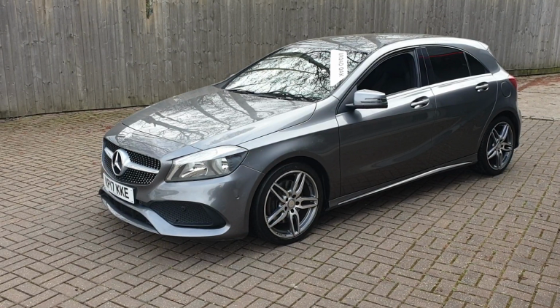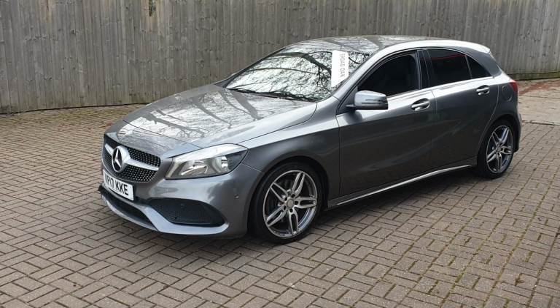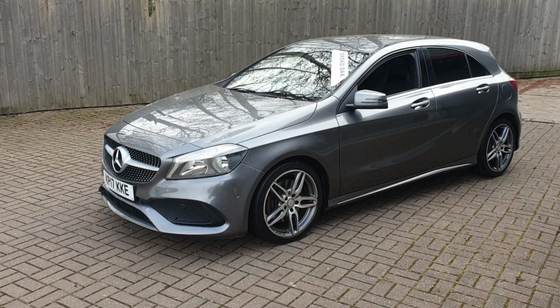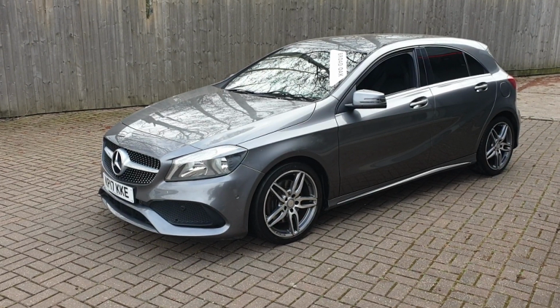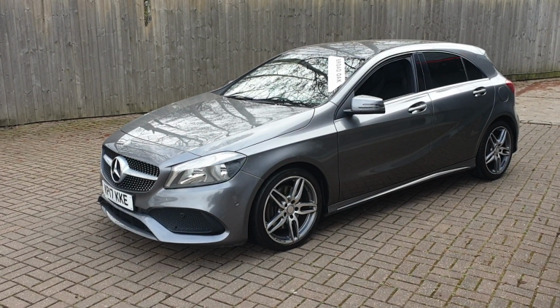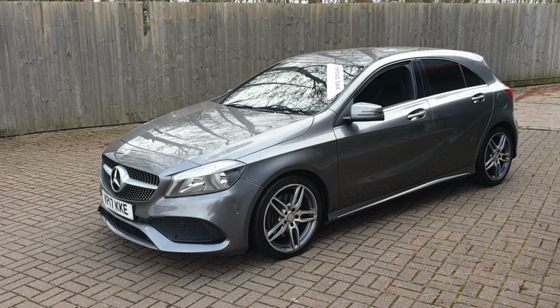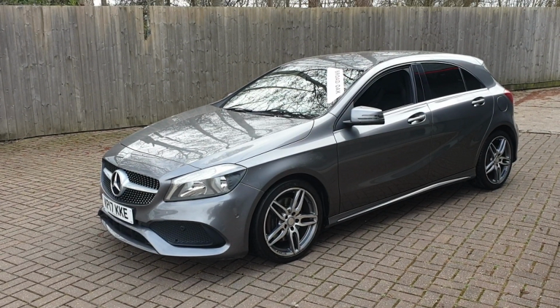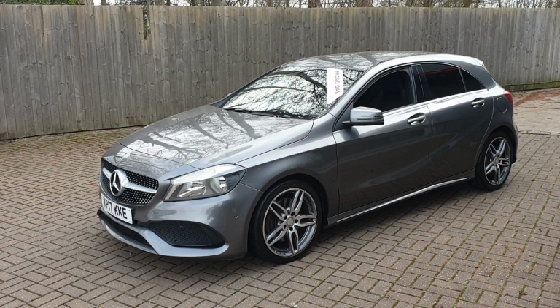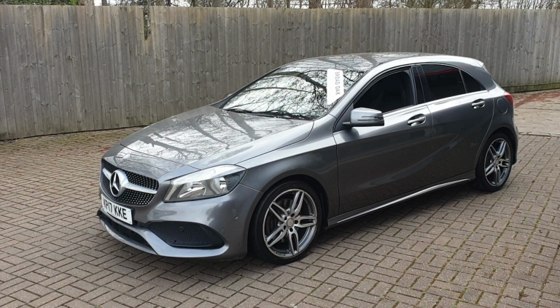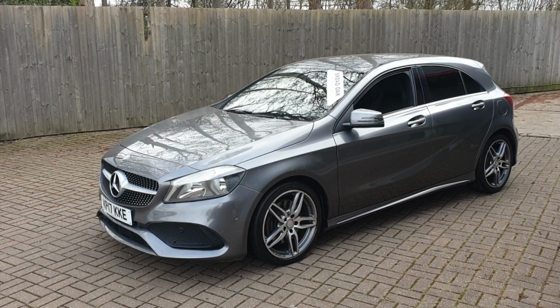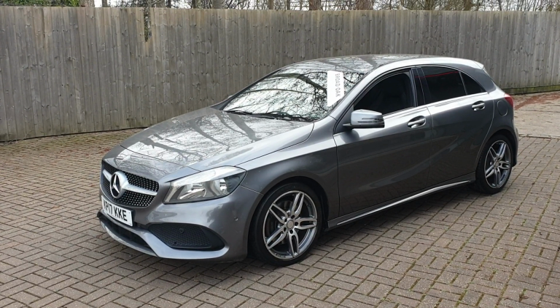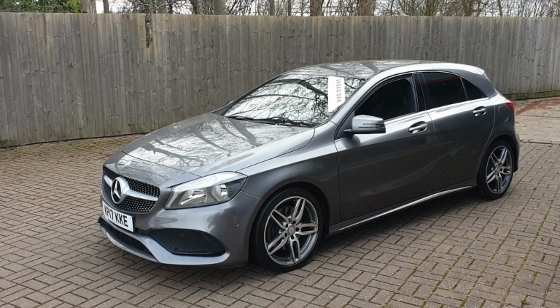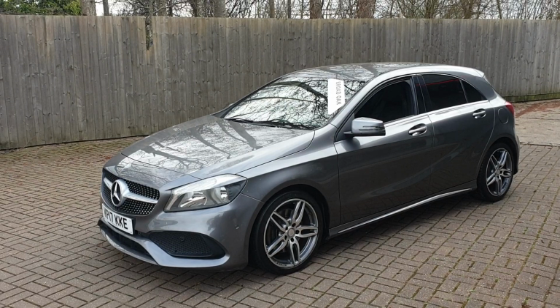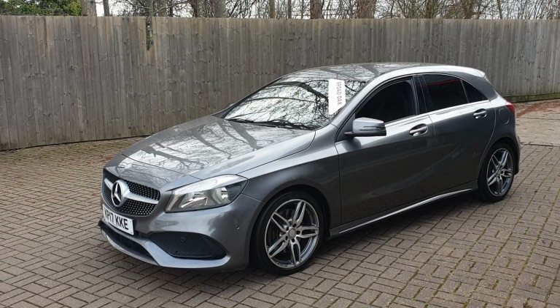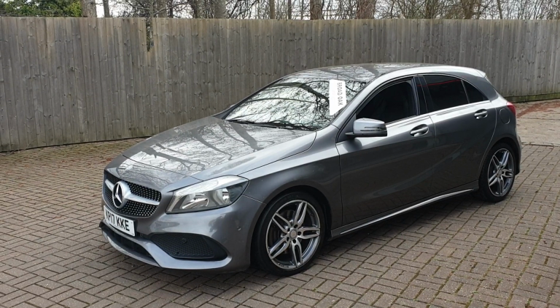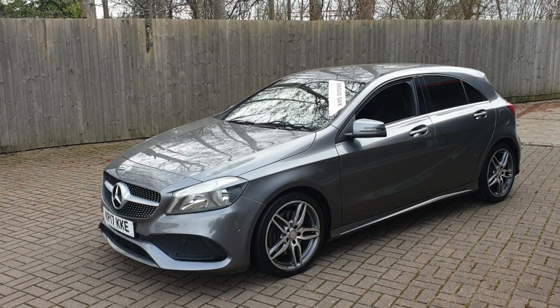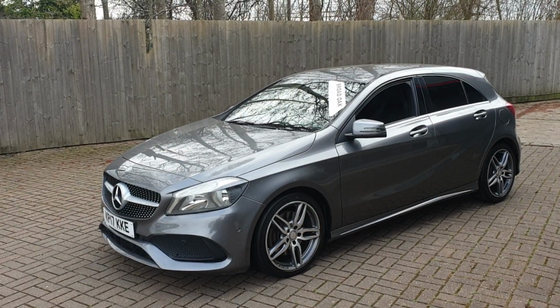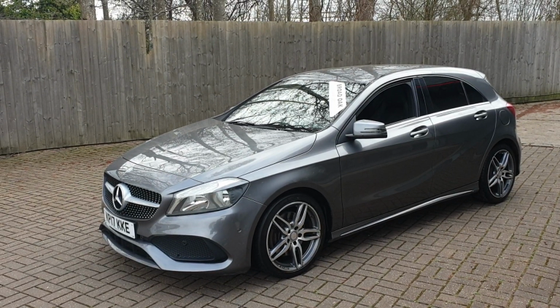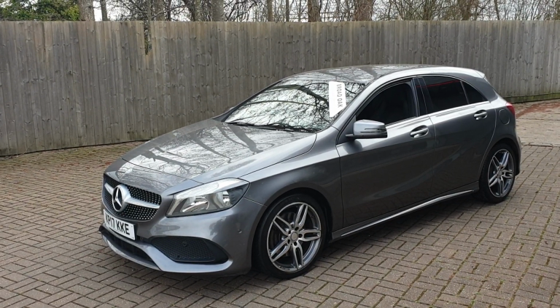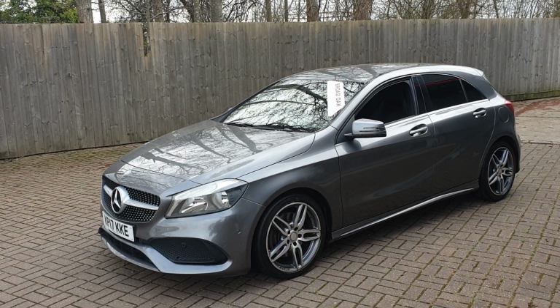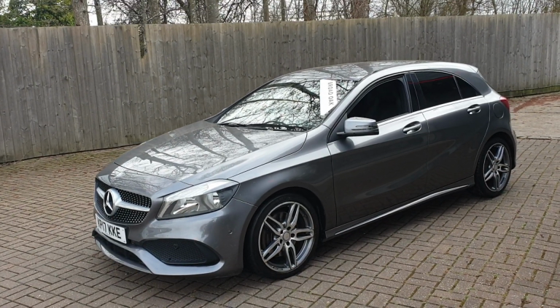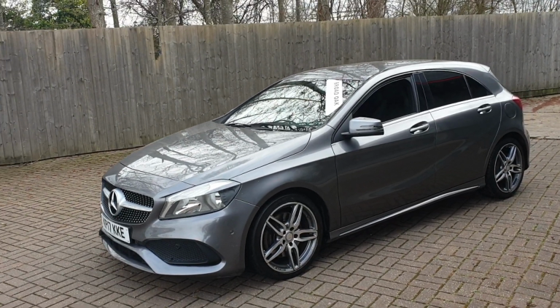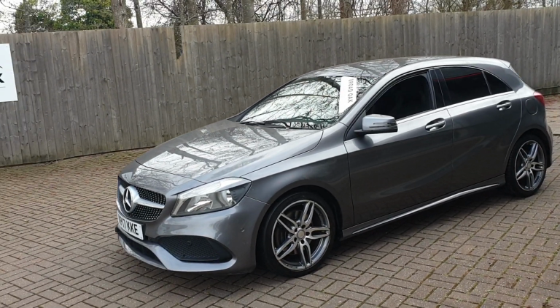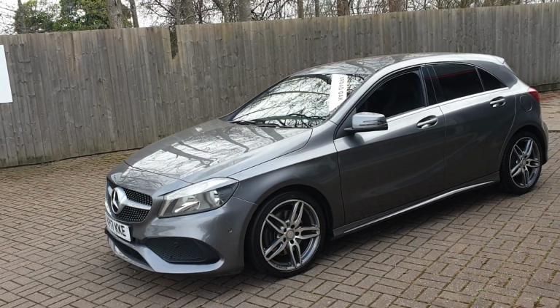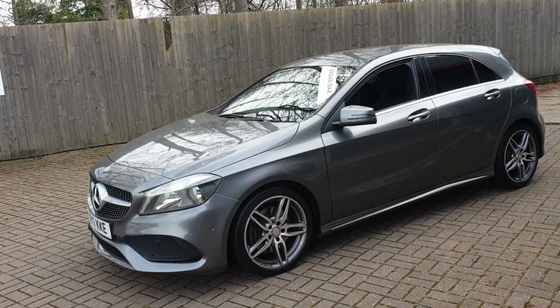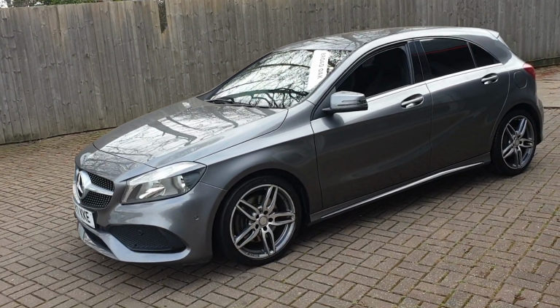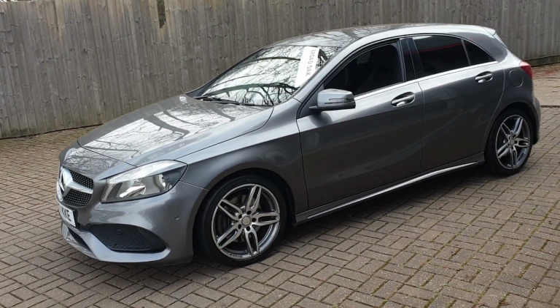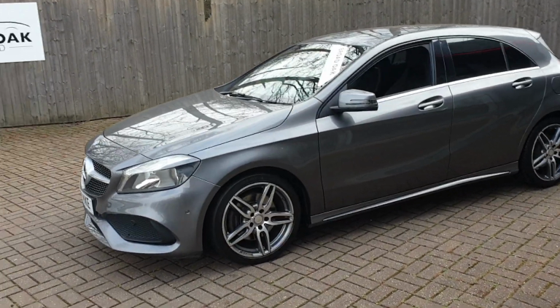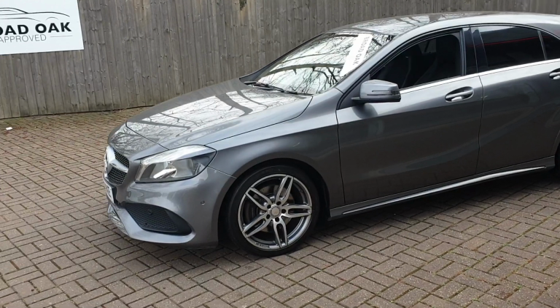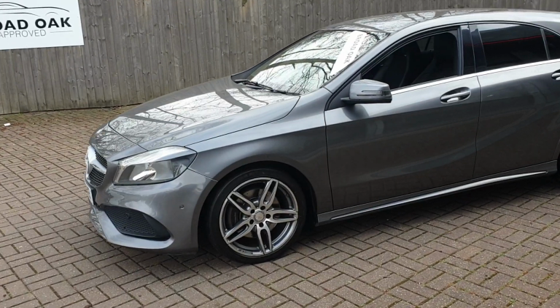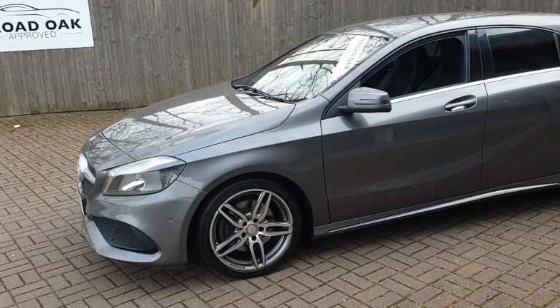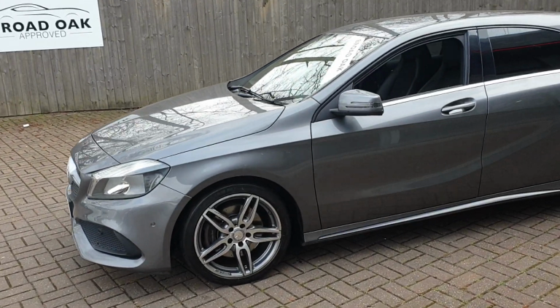Welcome to Broadload Approved Used Cars. This is a Mercedes-Benz A-Class 220D AMG Line. This vehicle has a 7-speed automatic gearbox and 49,000 miles on it.